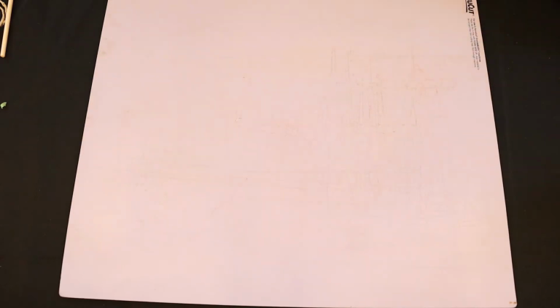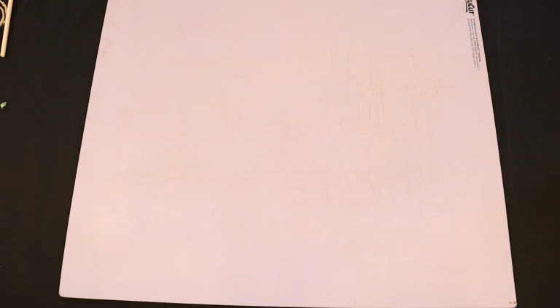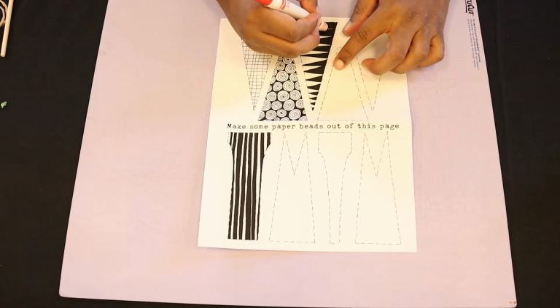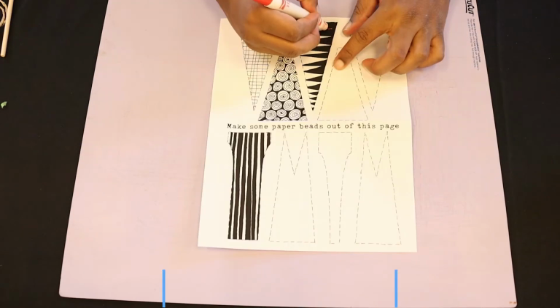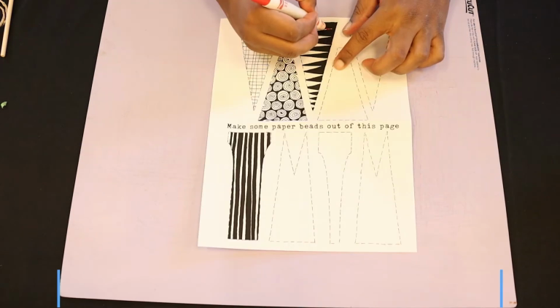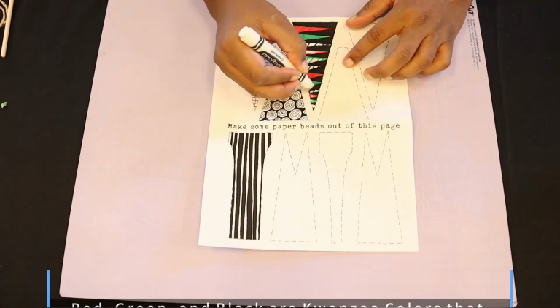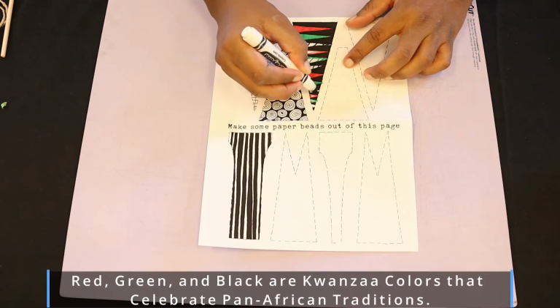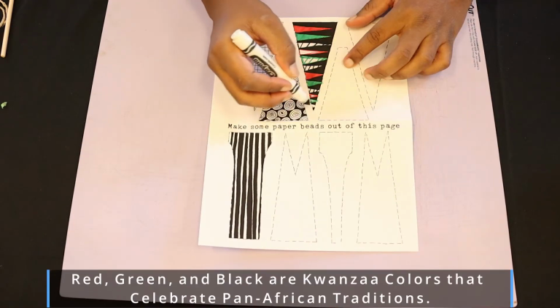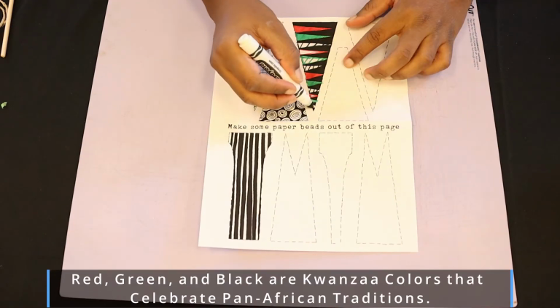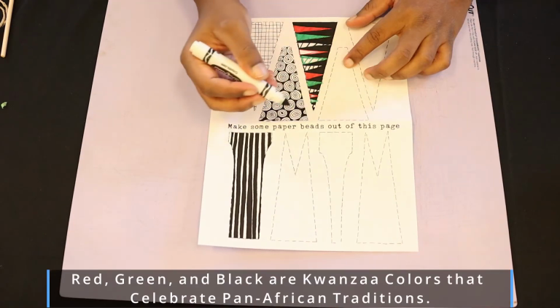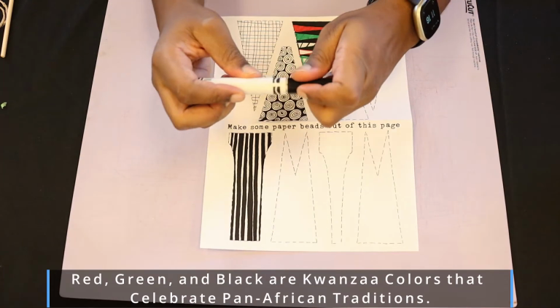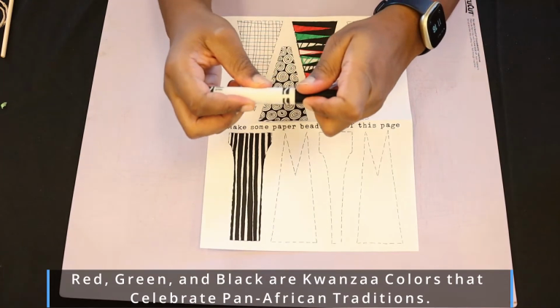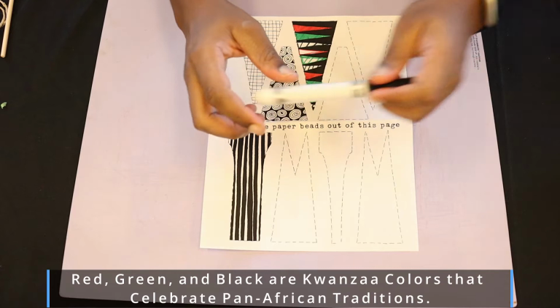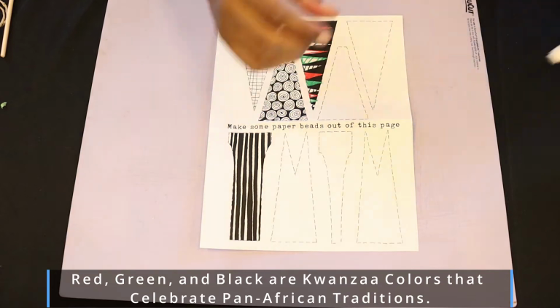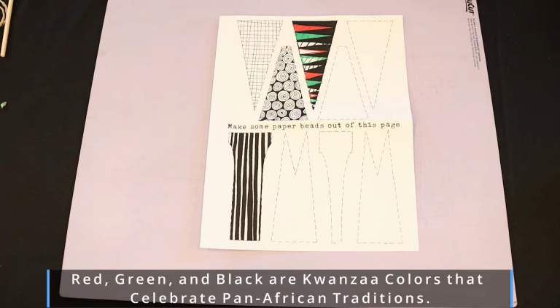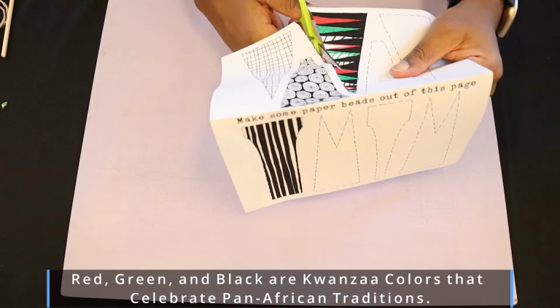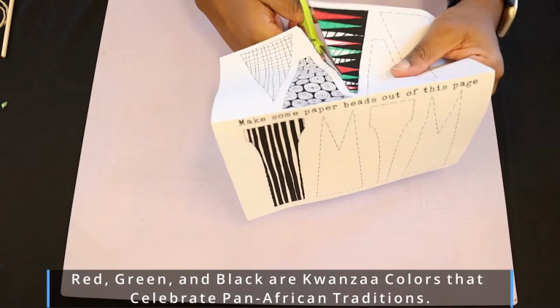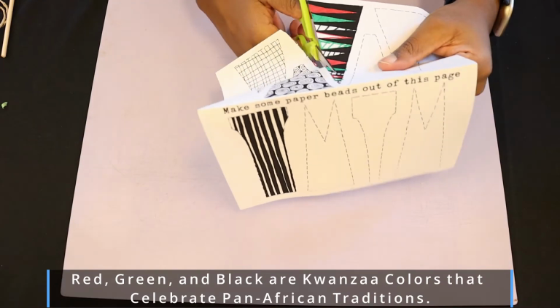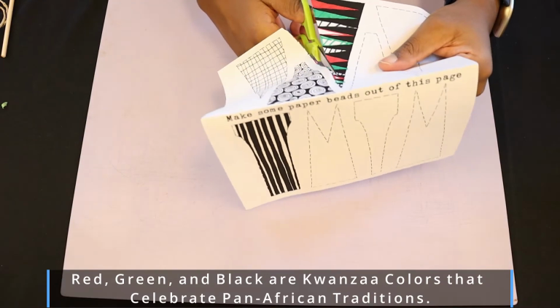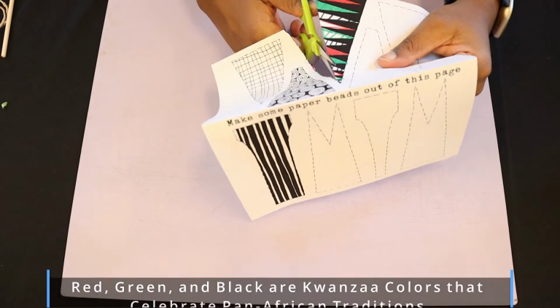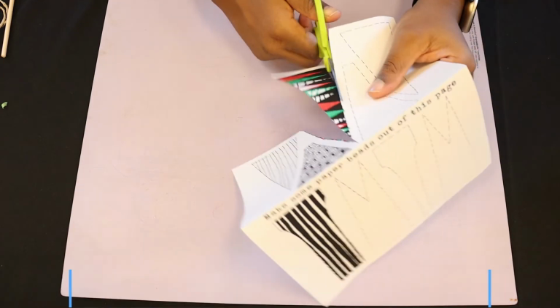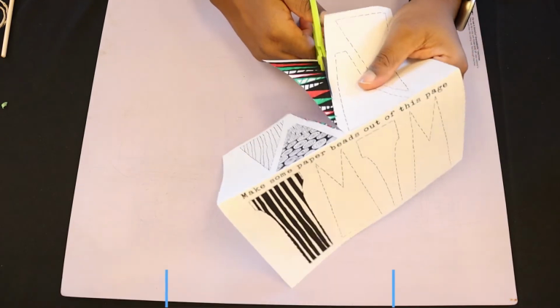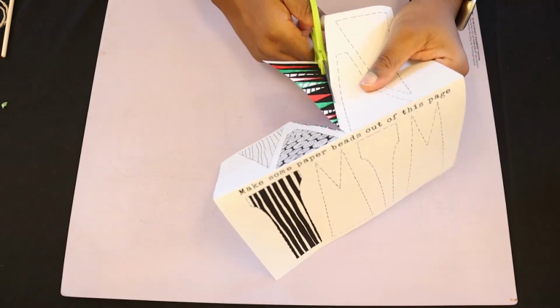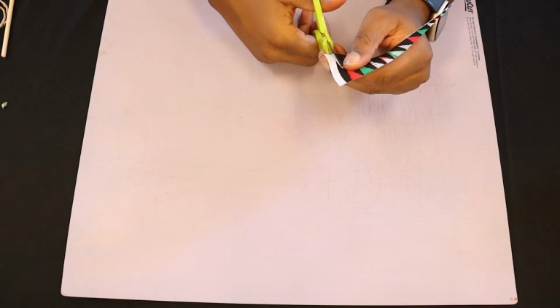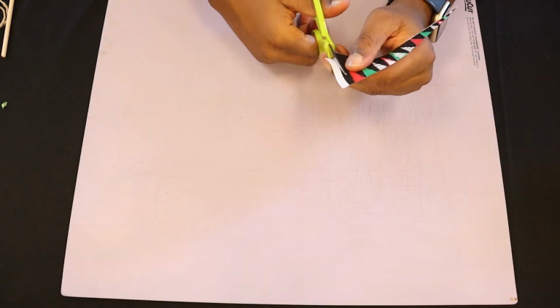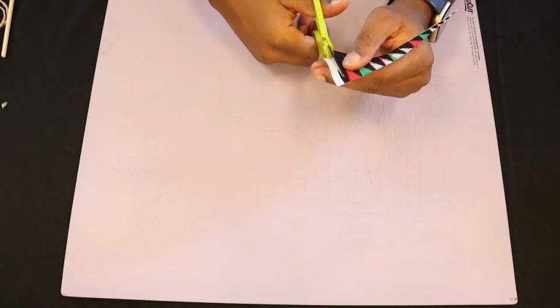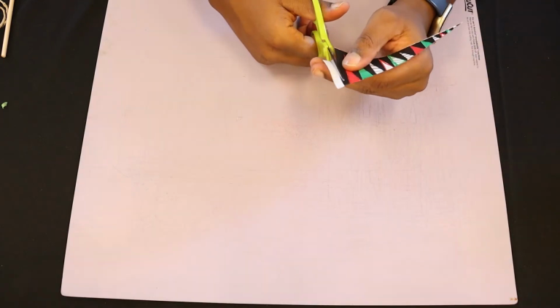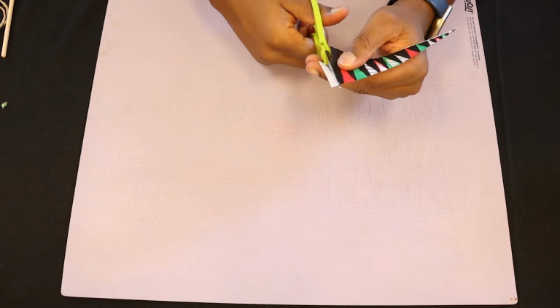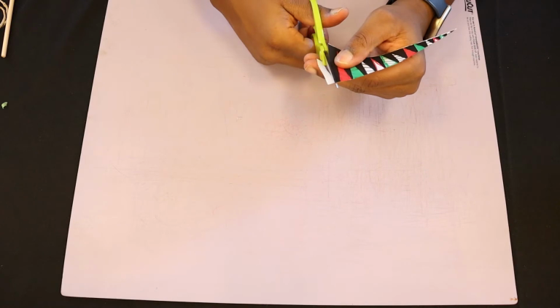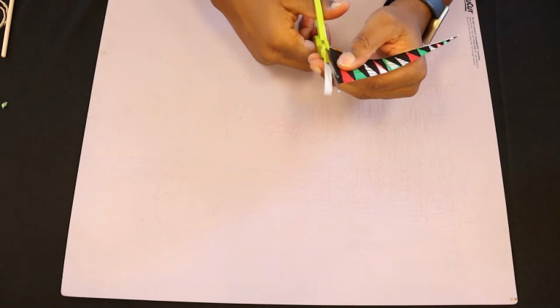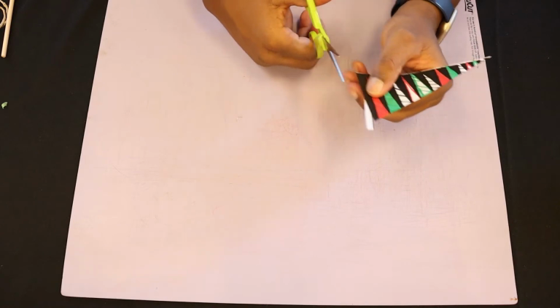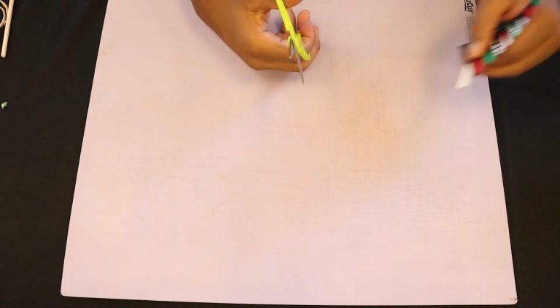Using your crayons or markers, color the design you want to use first. Next, cut out the design you colored using scissors. Once you have your triangle, it's time for the actual bead making.